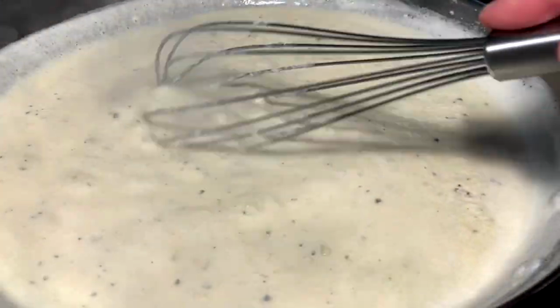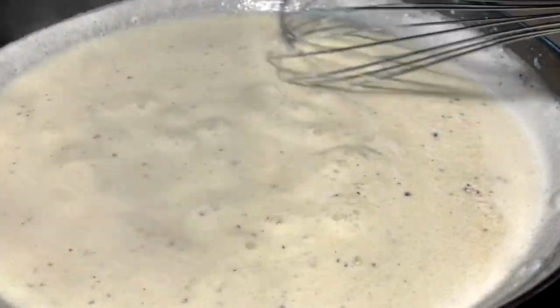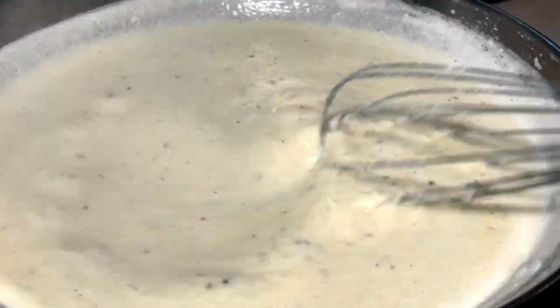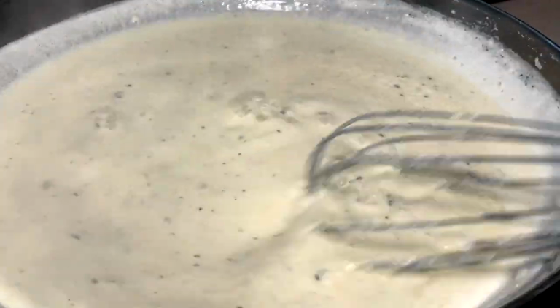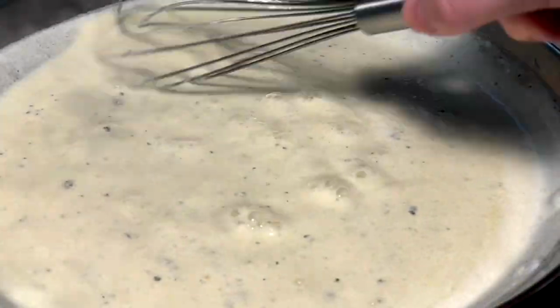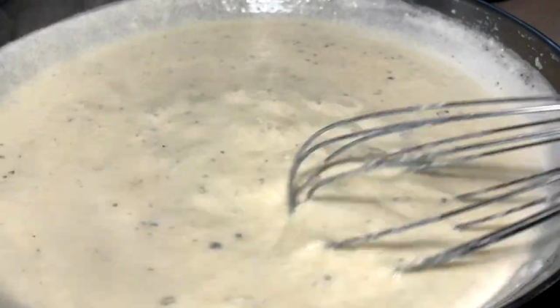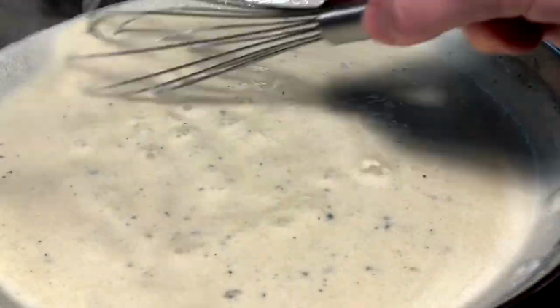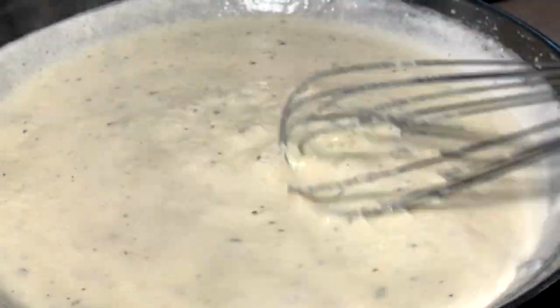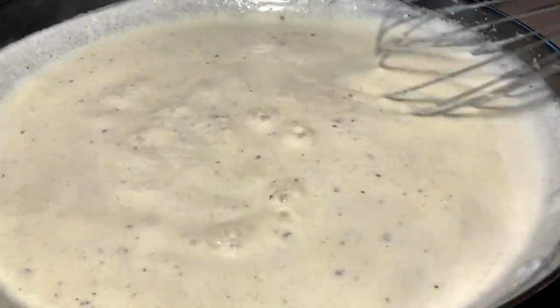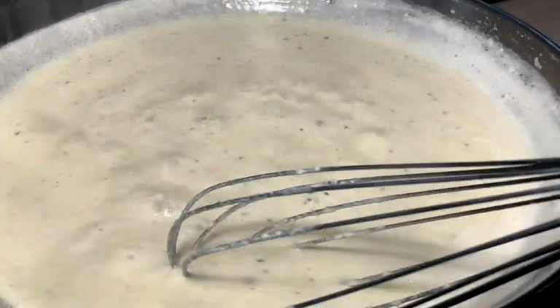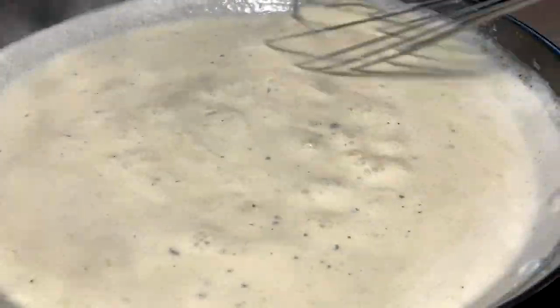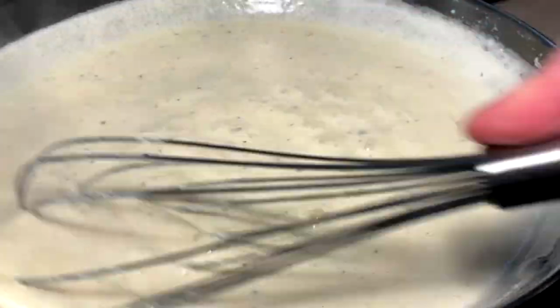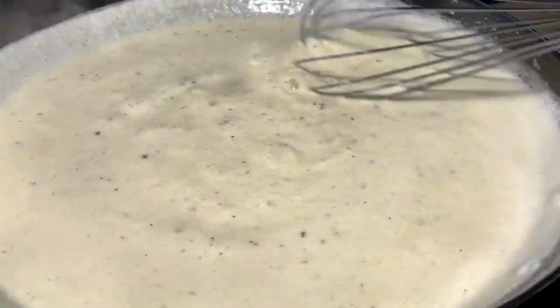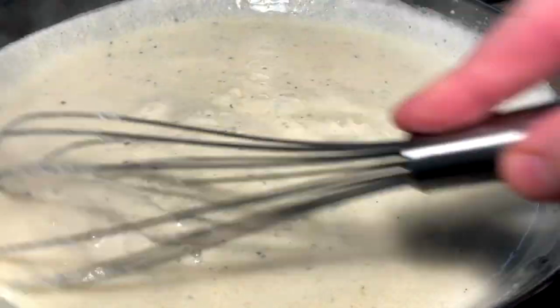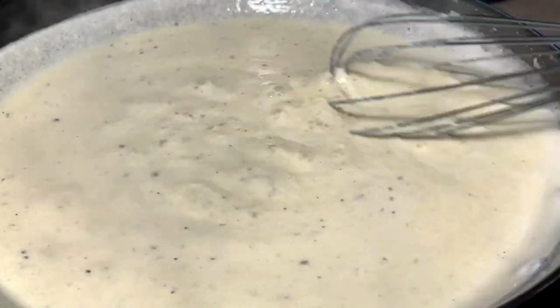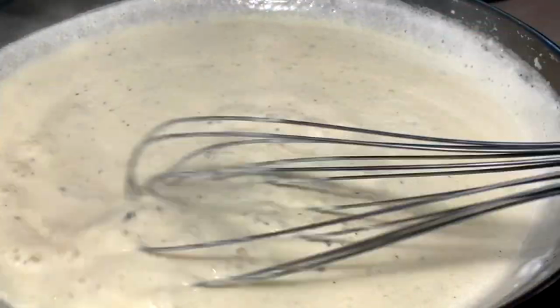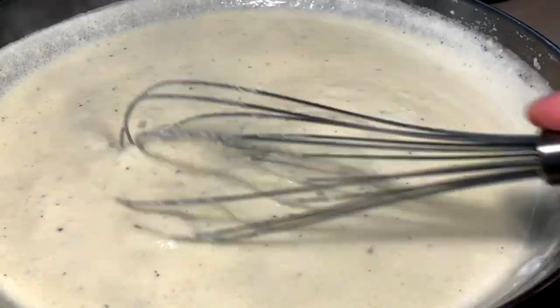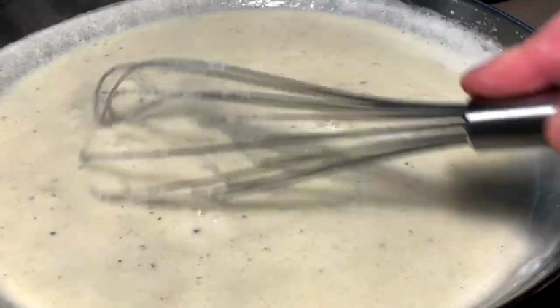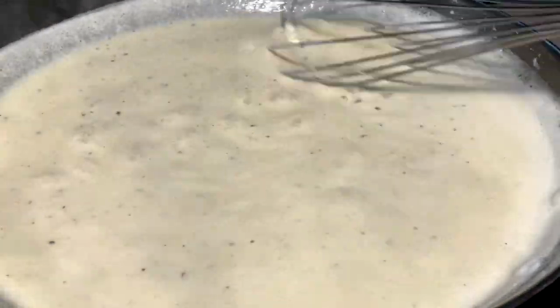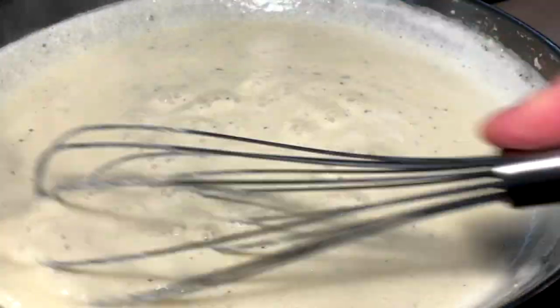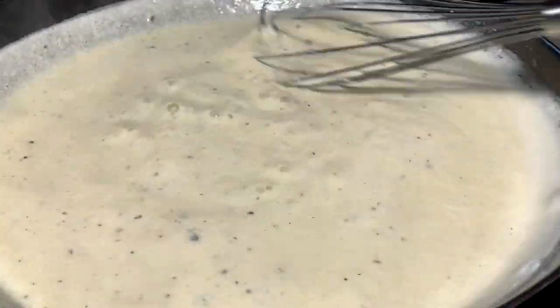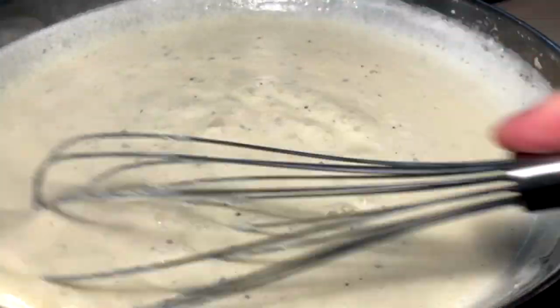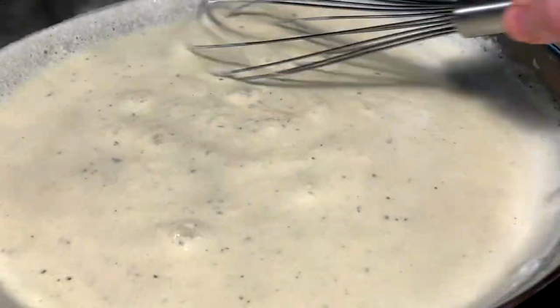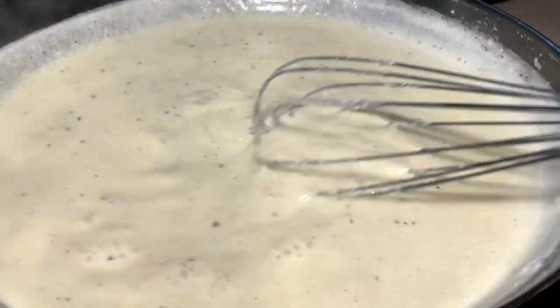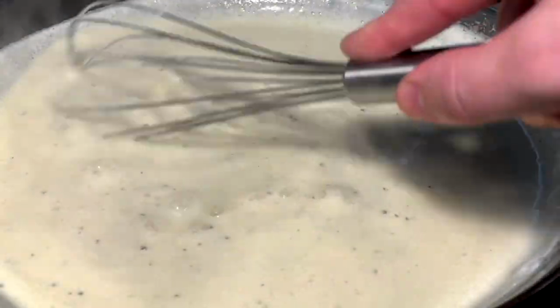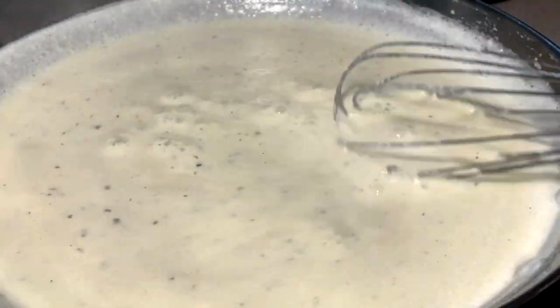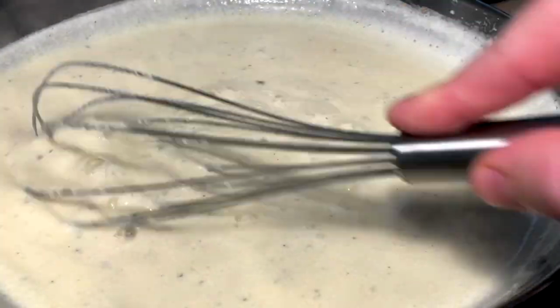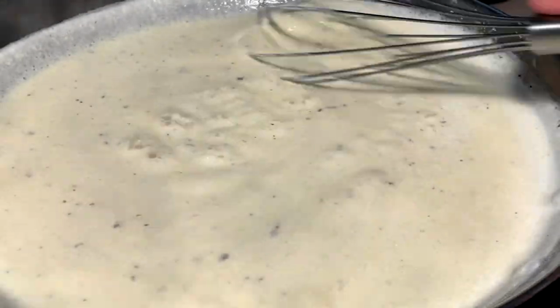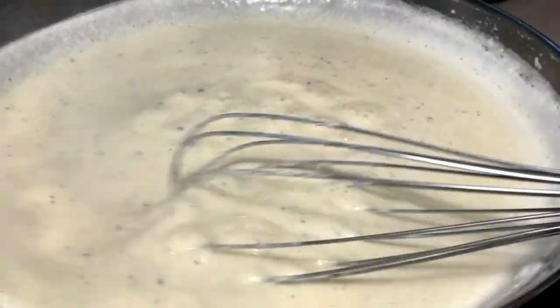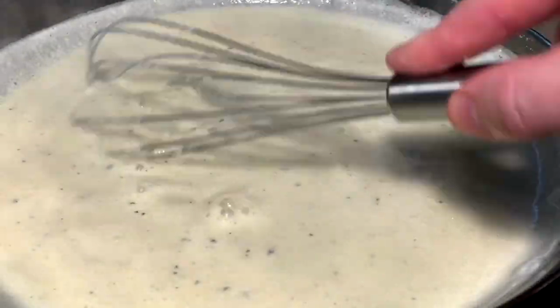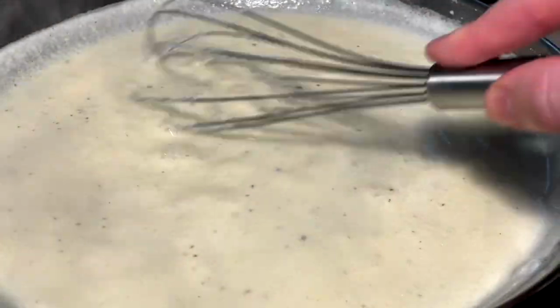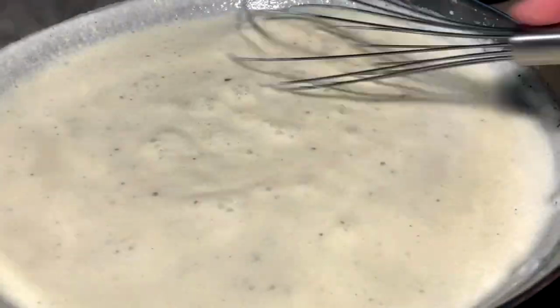What you ideally want to do is let this simmer out, pull it off, let it come down to near room temp, and then it'll thicken up even more. Then bring it back with the noodles later once they're coming out of the water.